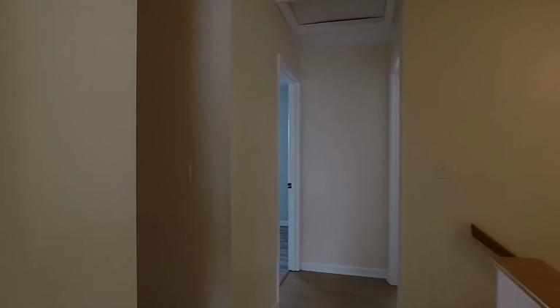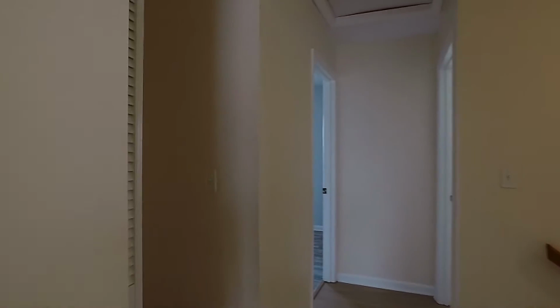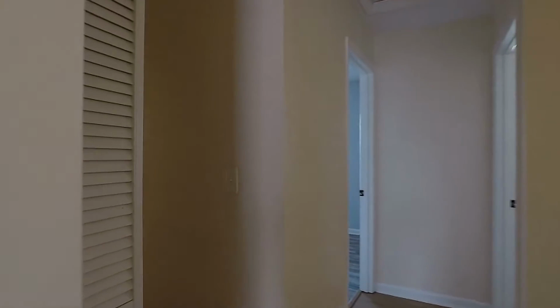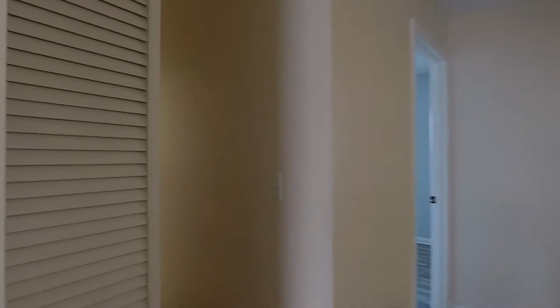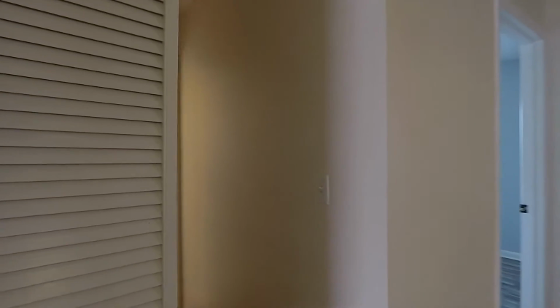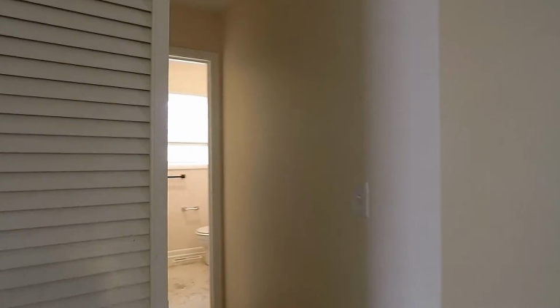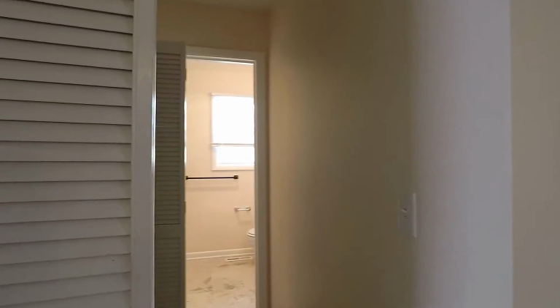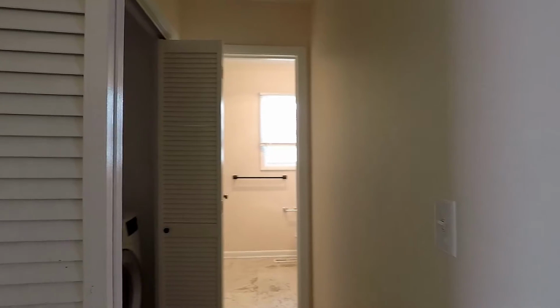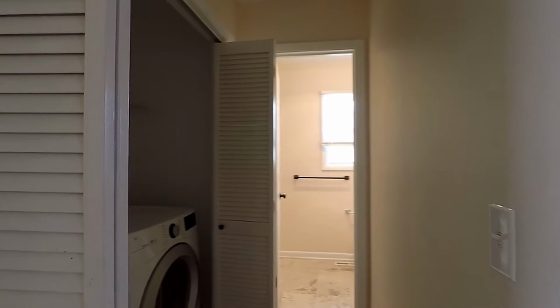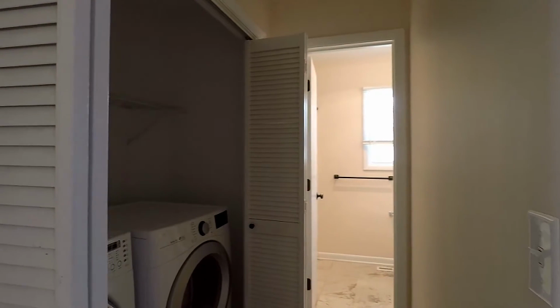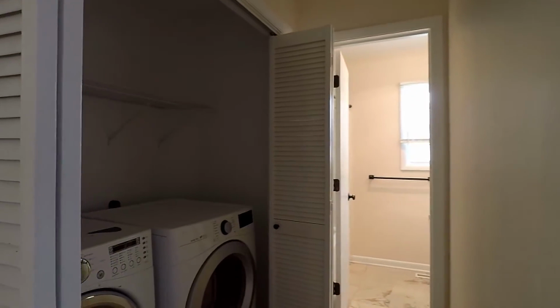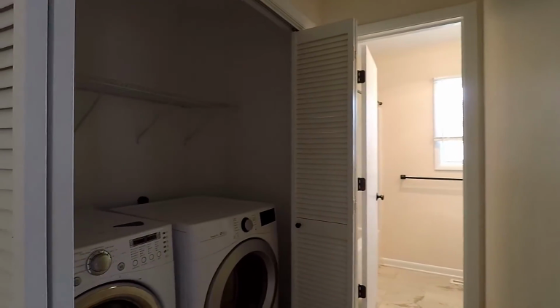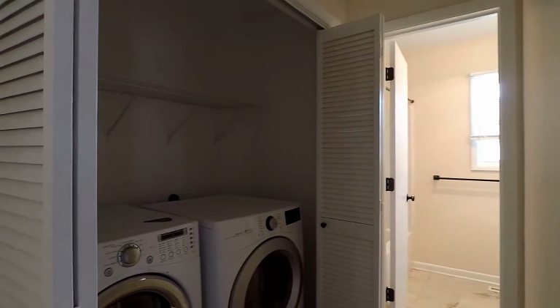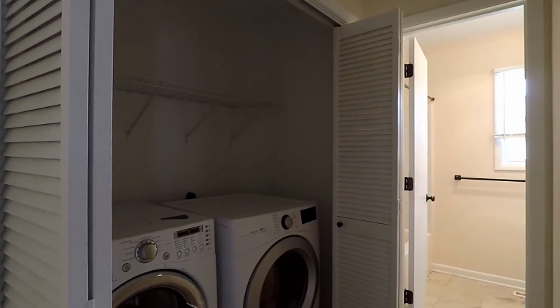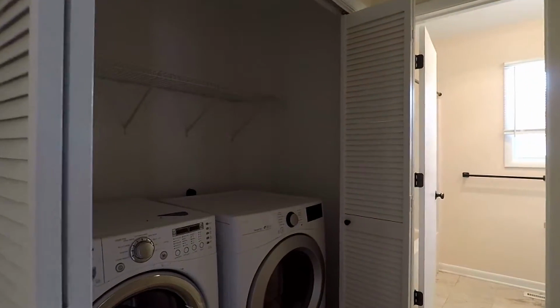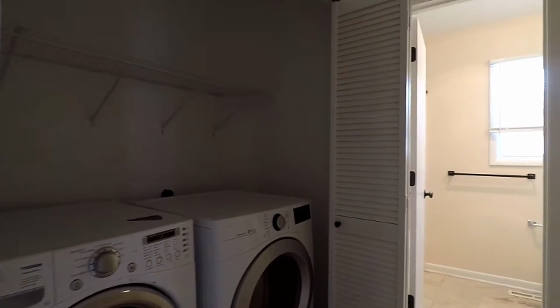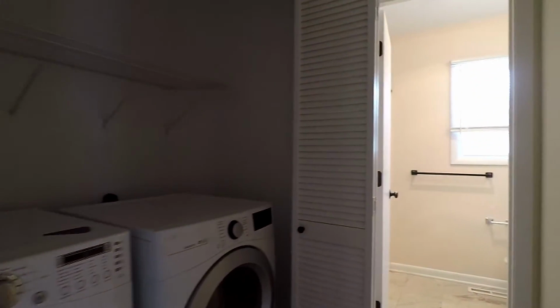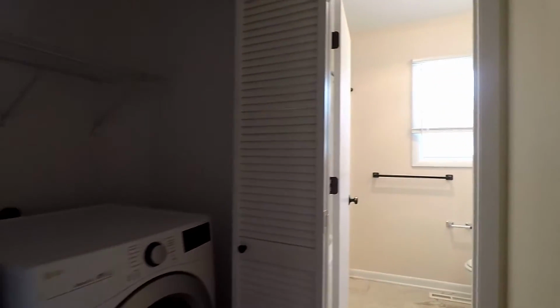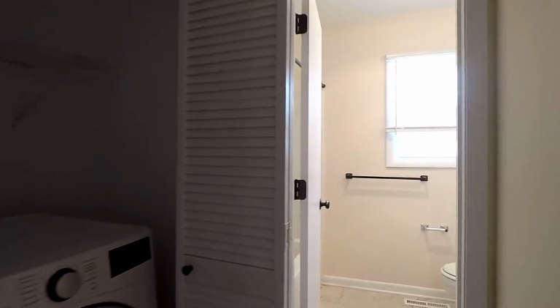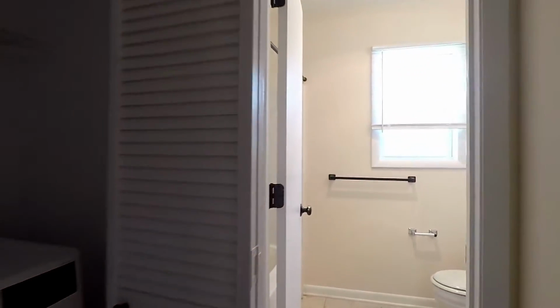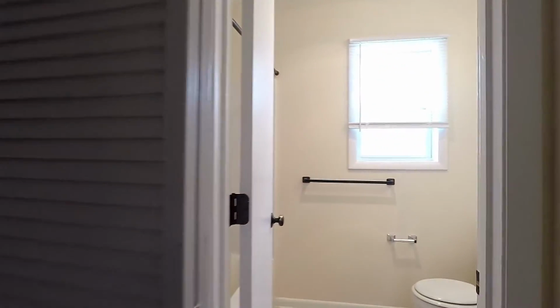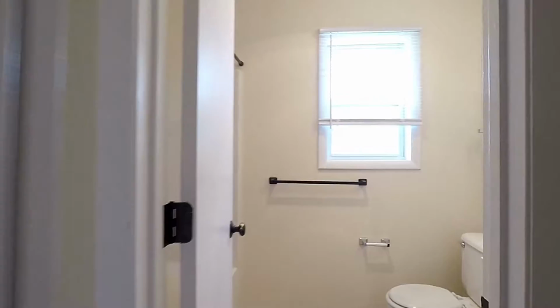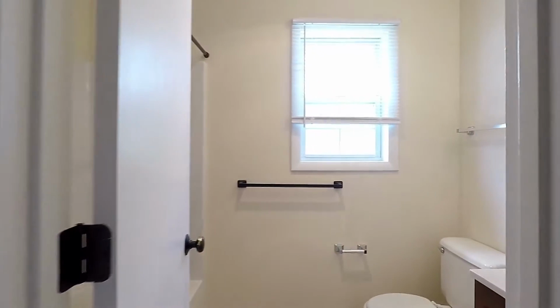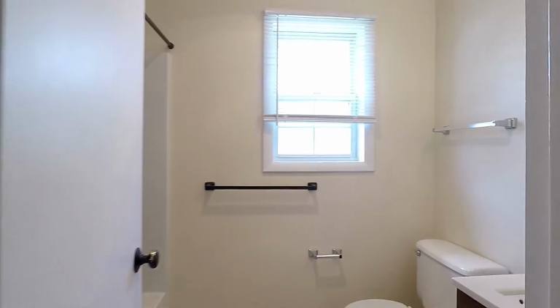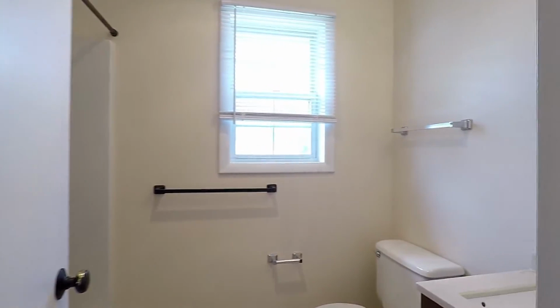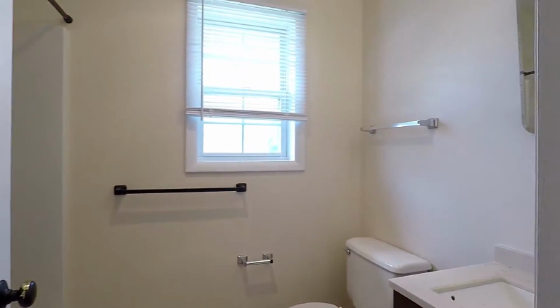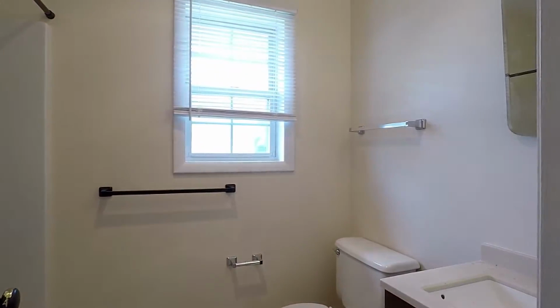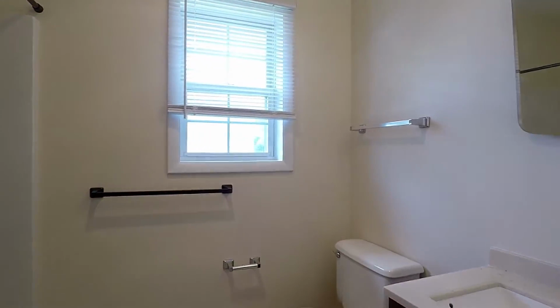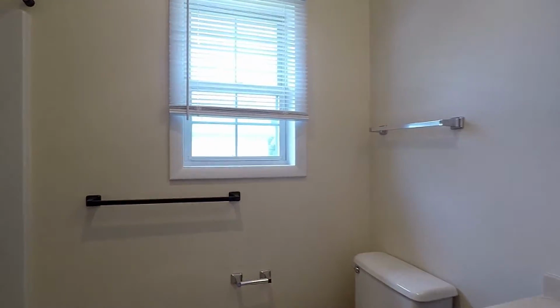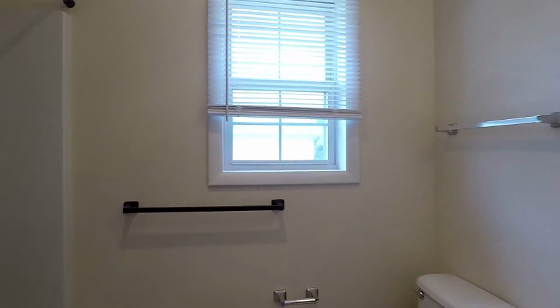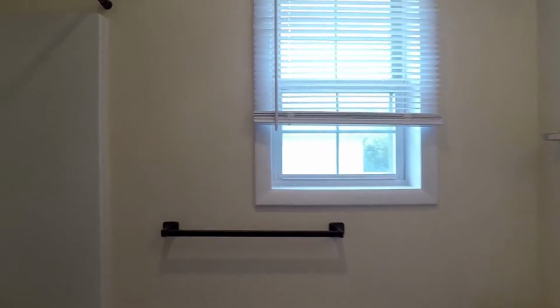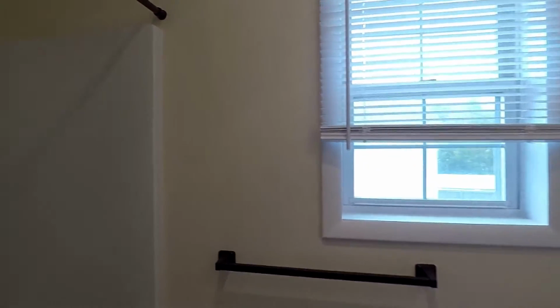To the left down this hall is going to be the washer and dryer. Also bathroom number two, which has a soaking tub and standing shower combo.